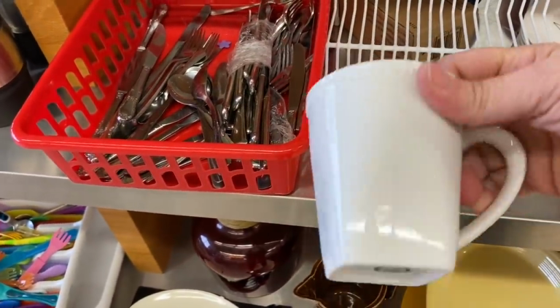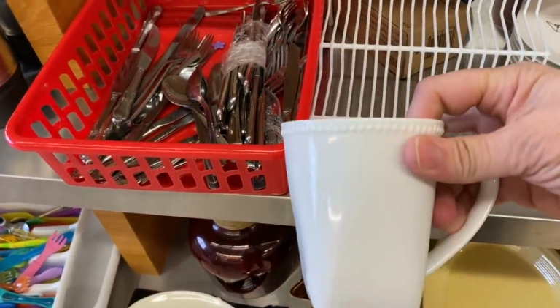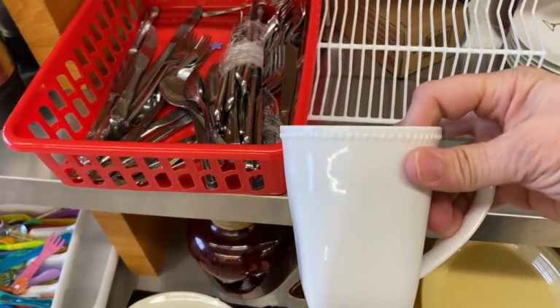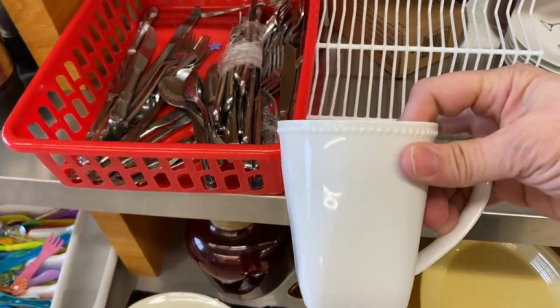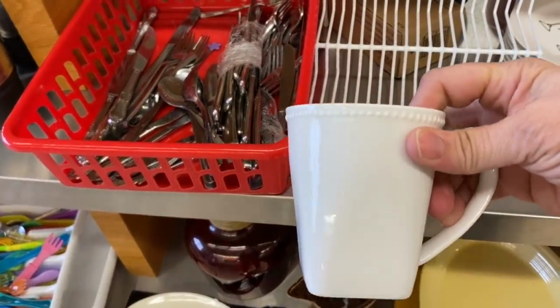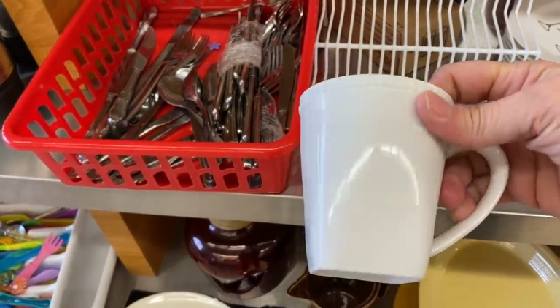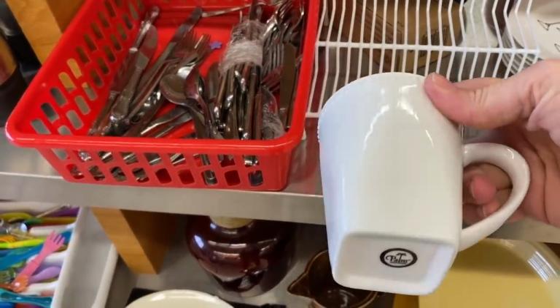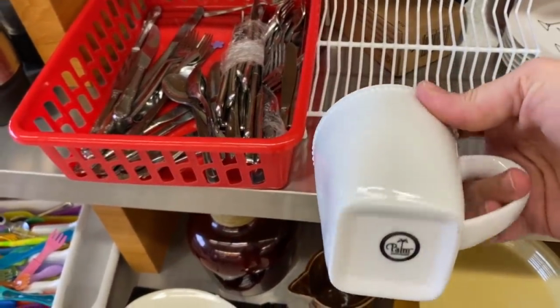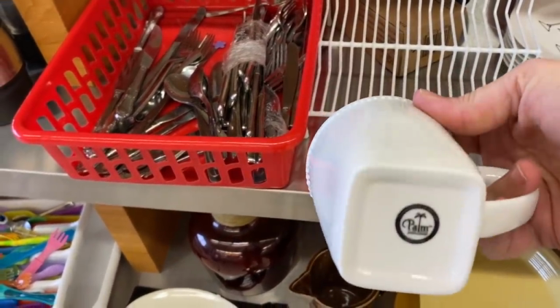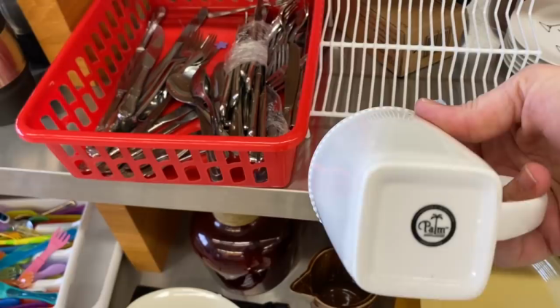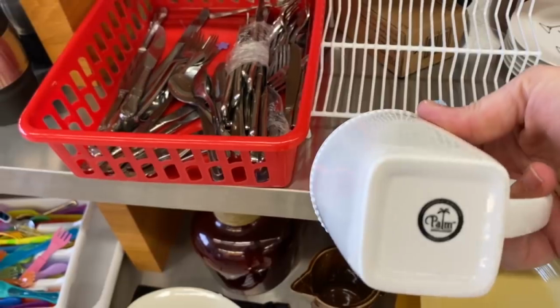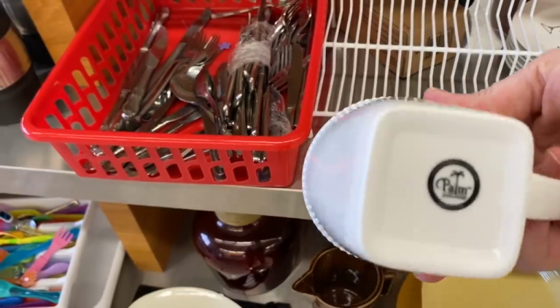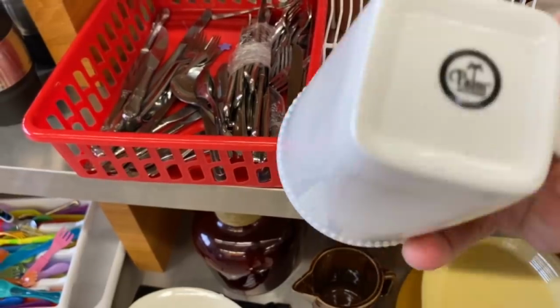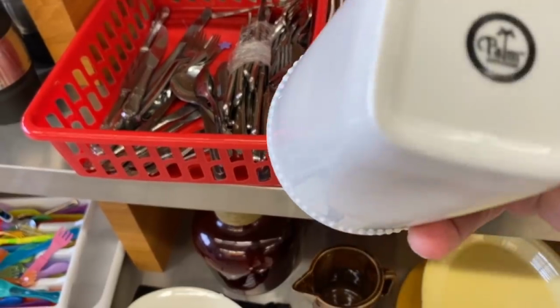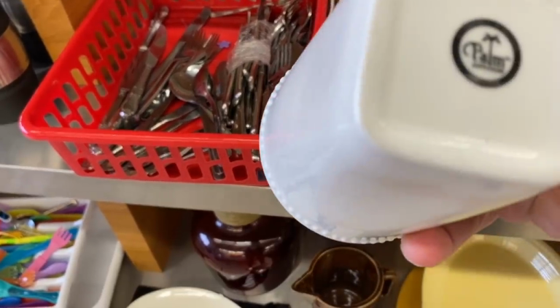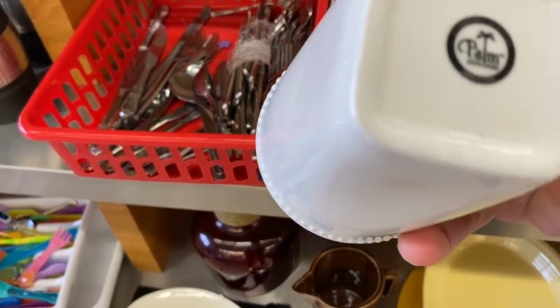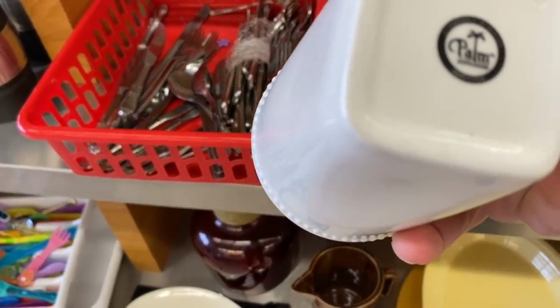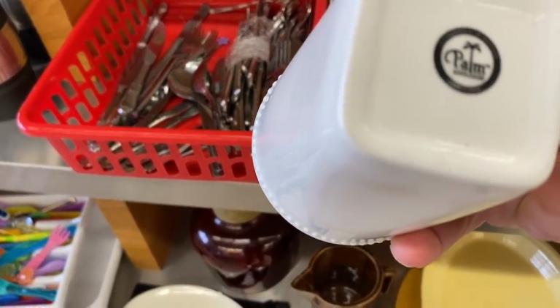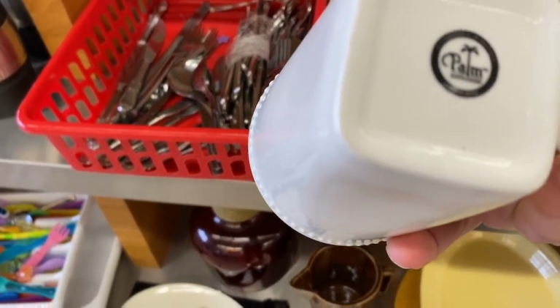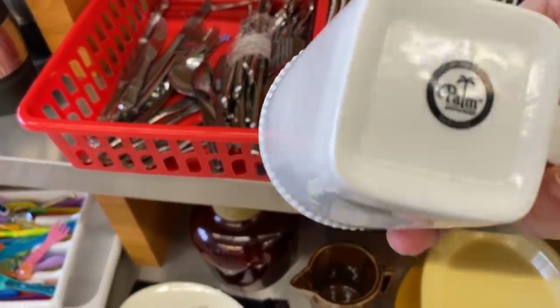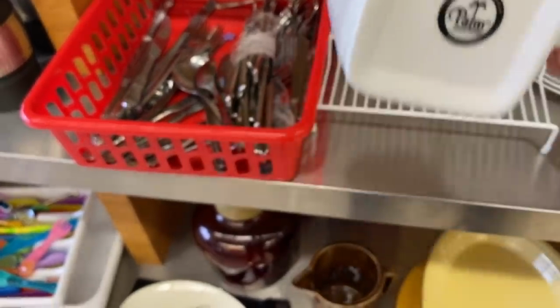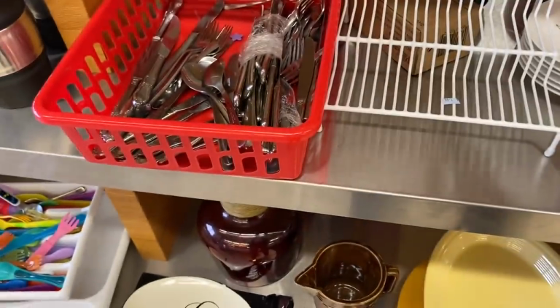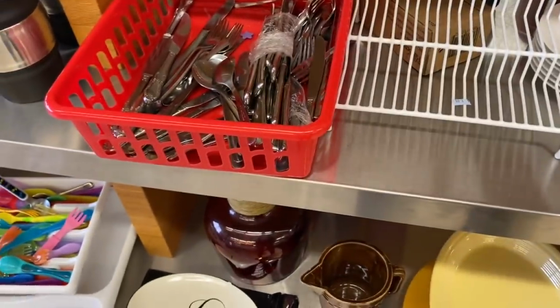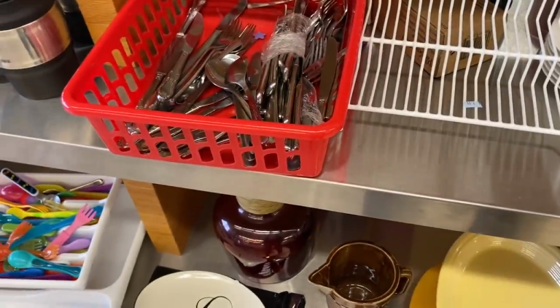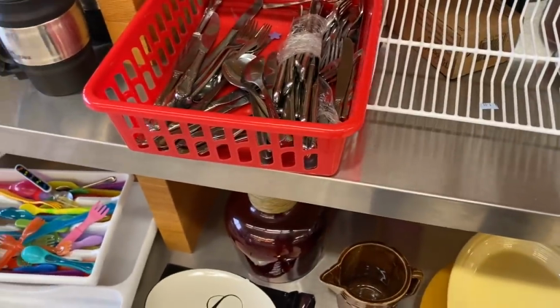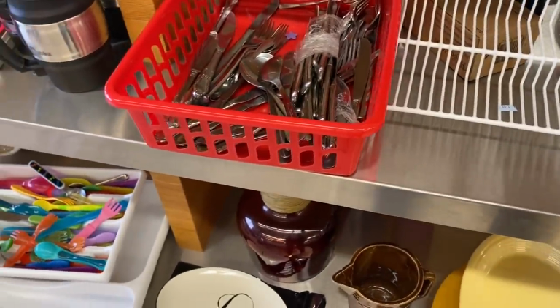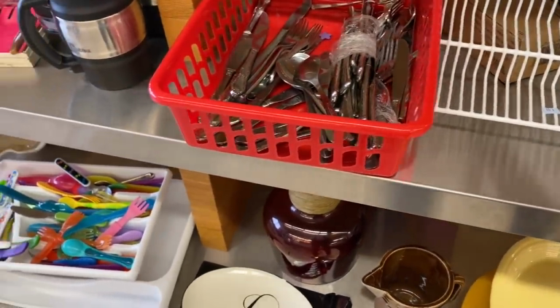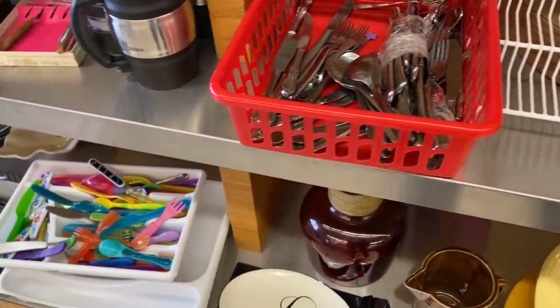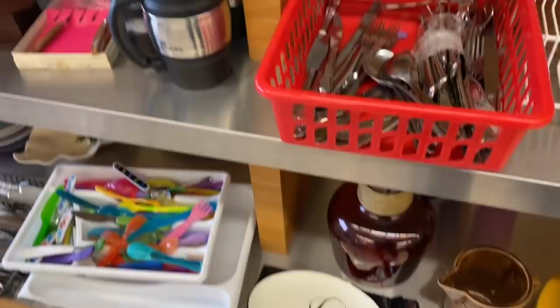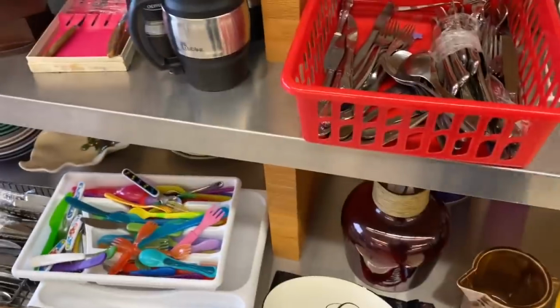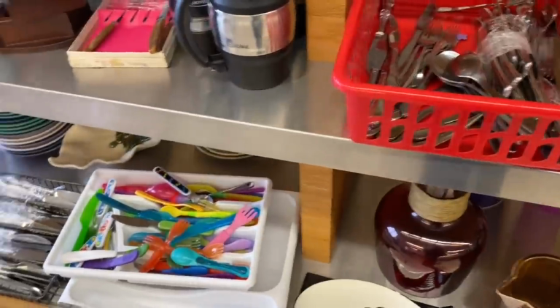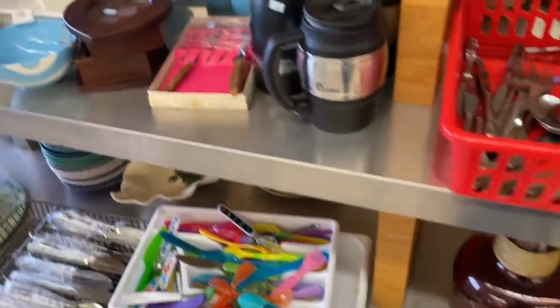I'm always drawn in by white dishware, and I thought these coffee cups were really pretty. They did say Palm restaurants and made in China.